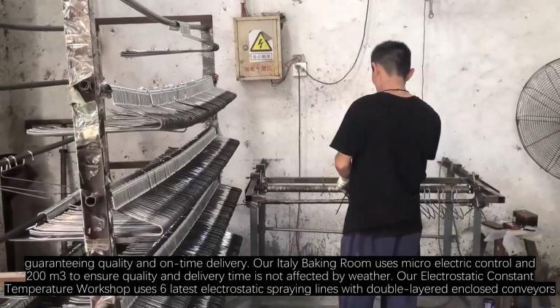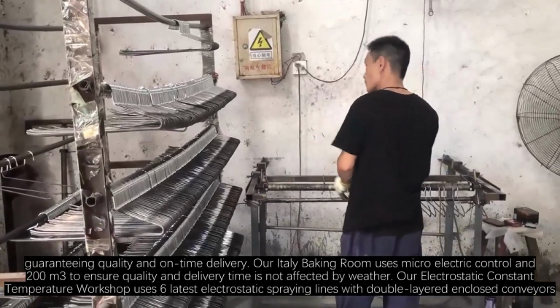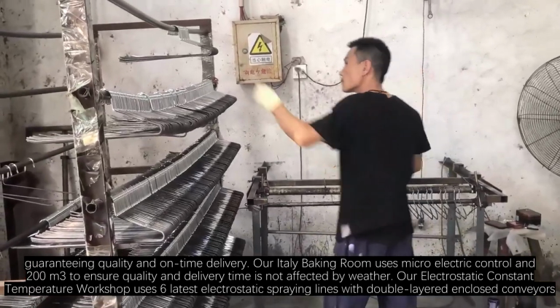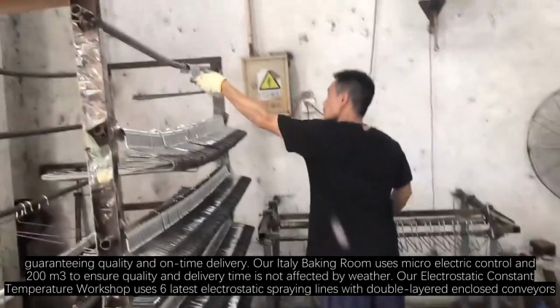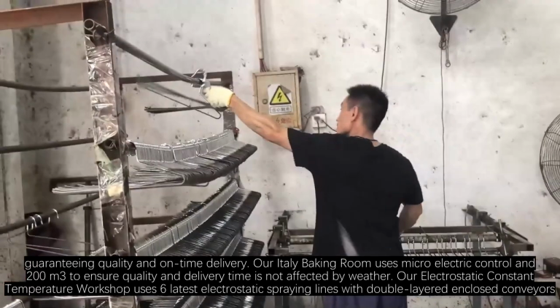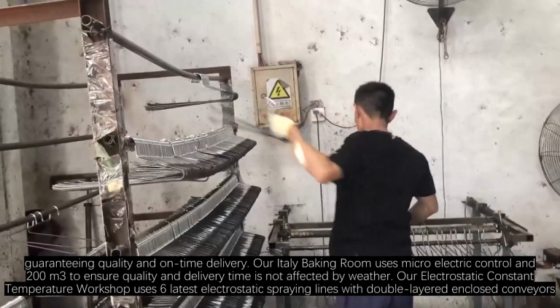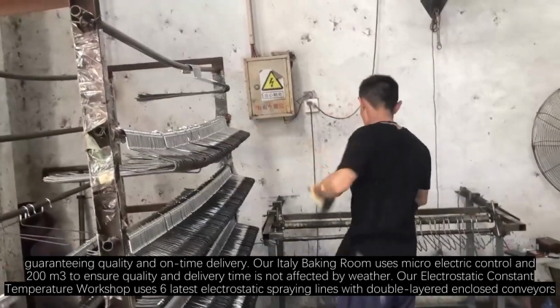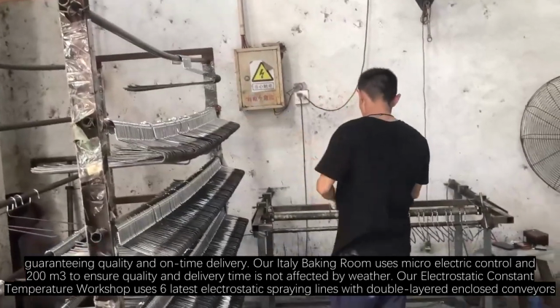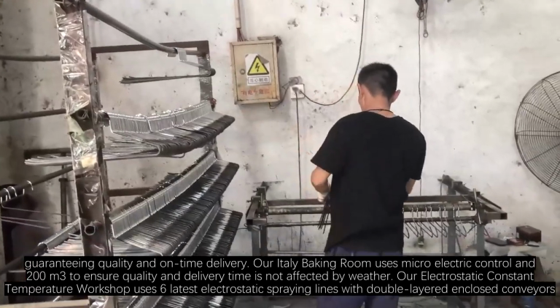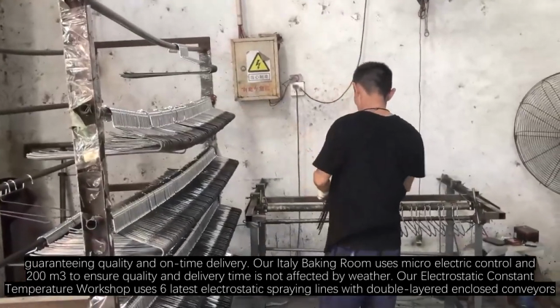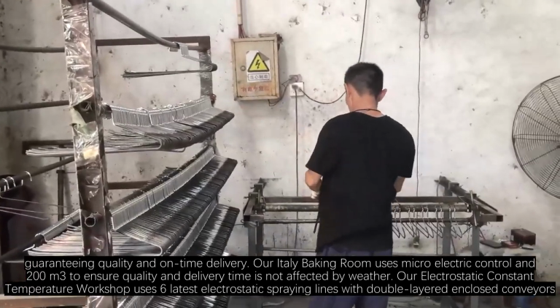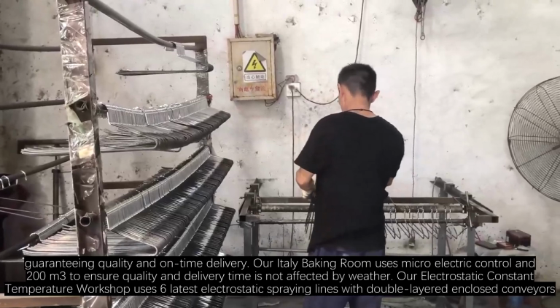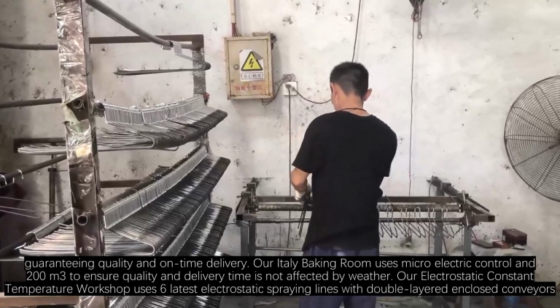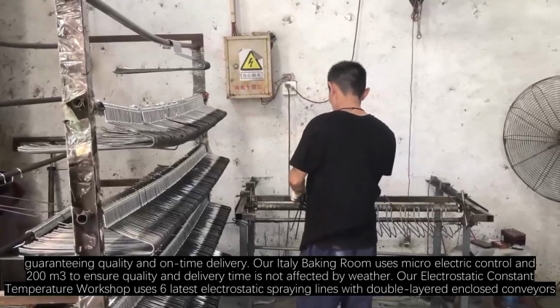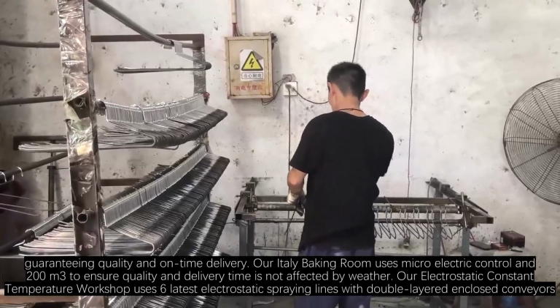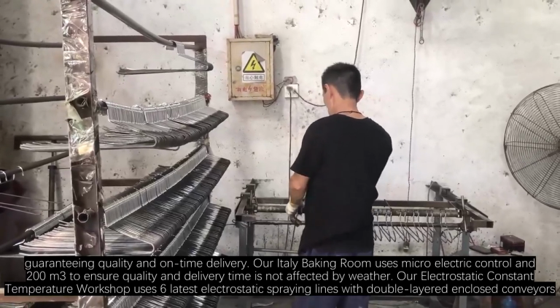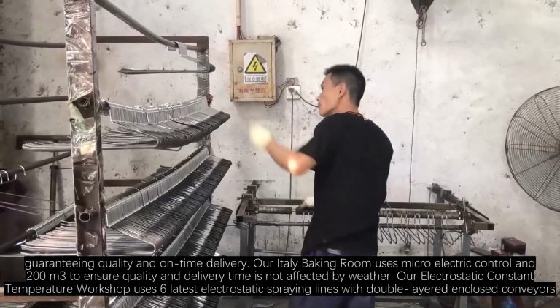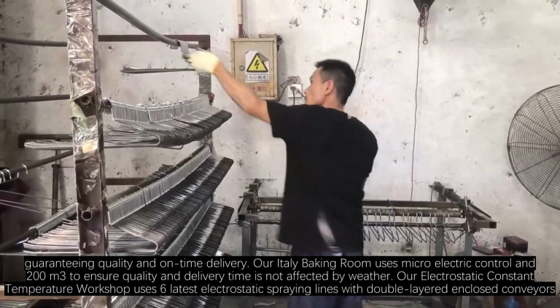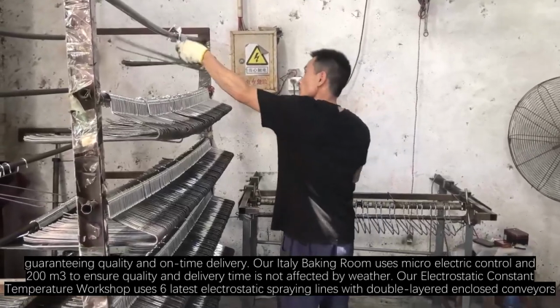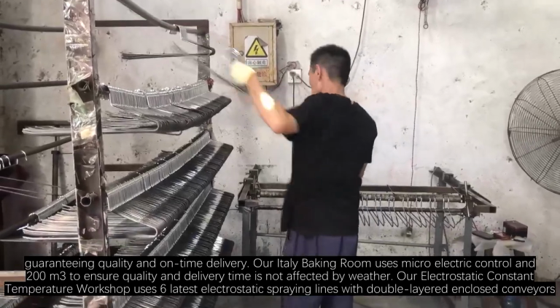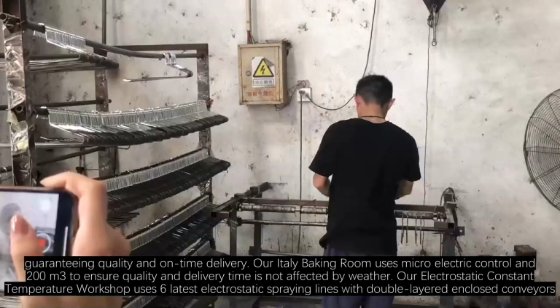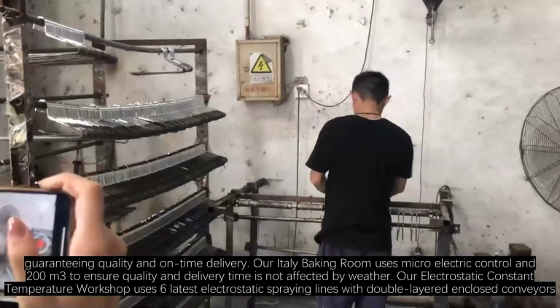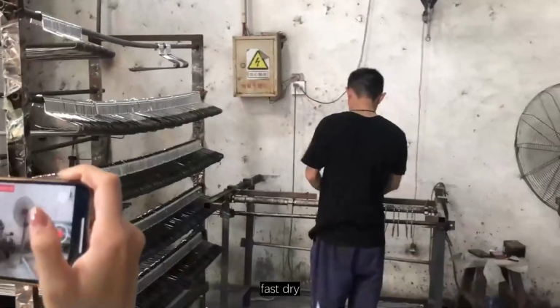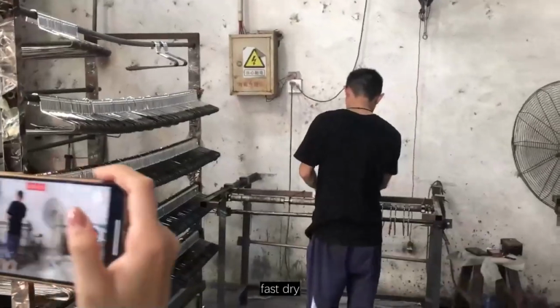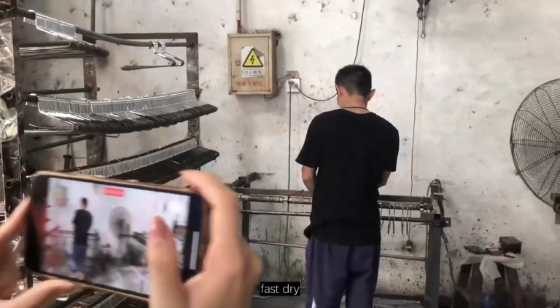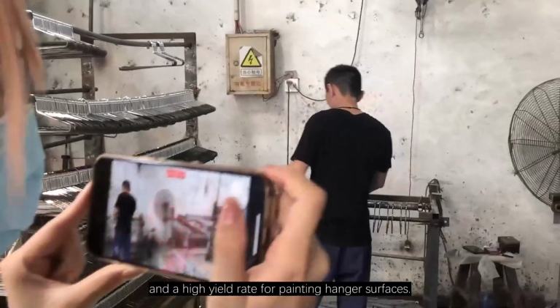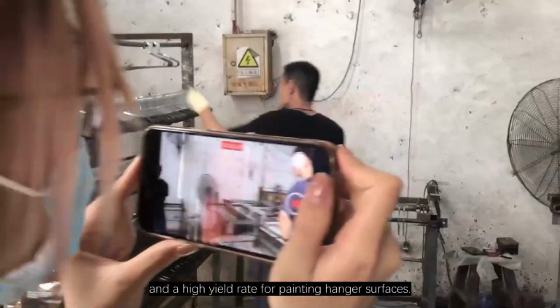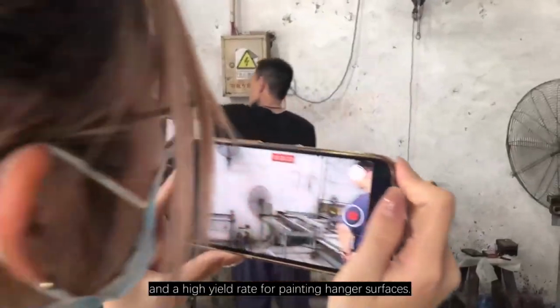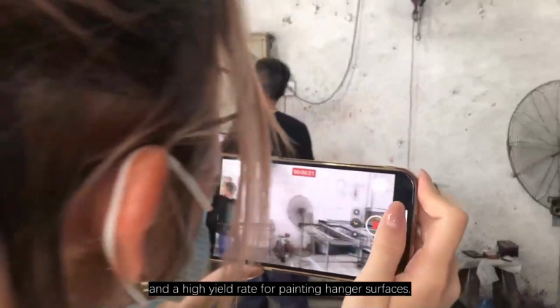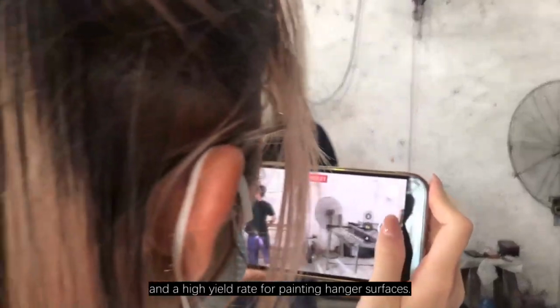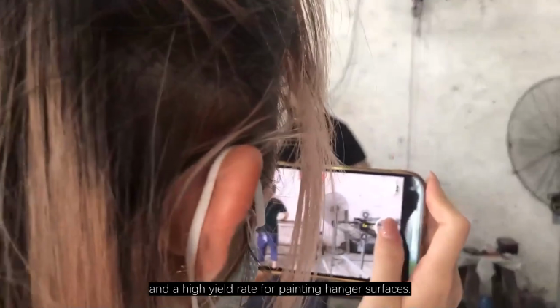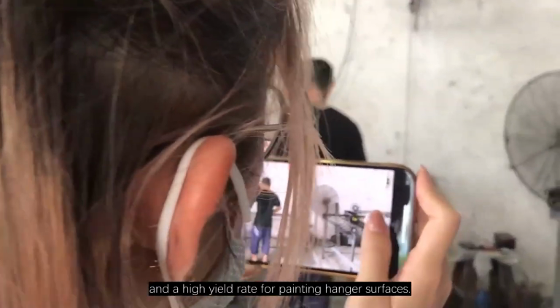Our electrostatic constant temperature workshop uses 6 latest electrostatic spraying lines with double-layered enclosed chambers, fast dry, and a high yield rate for painting hanger surfaces.